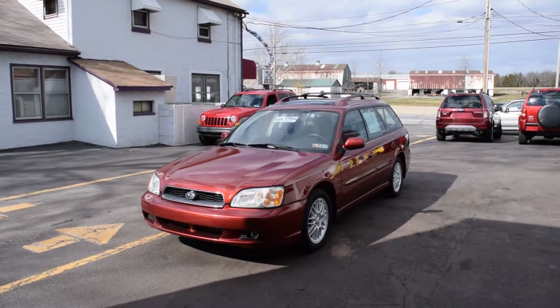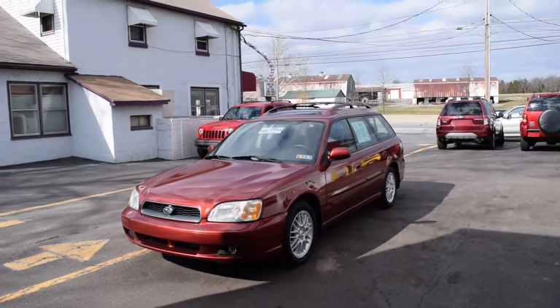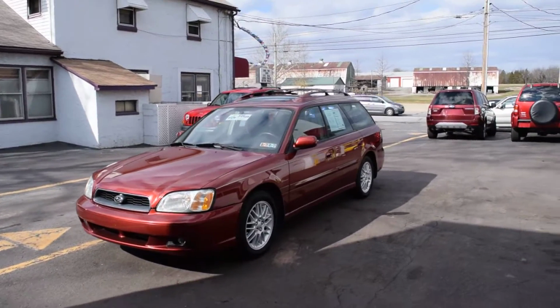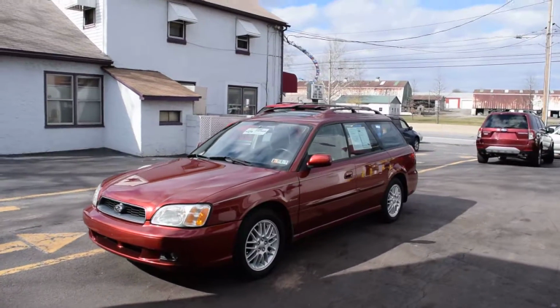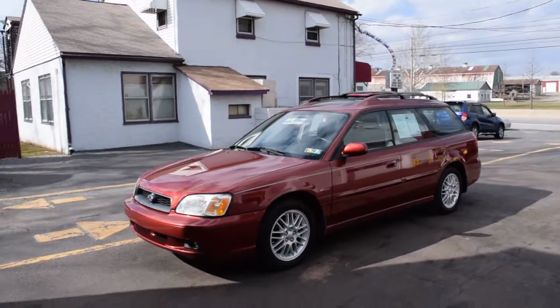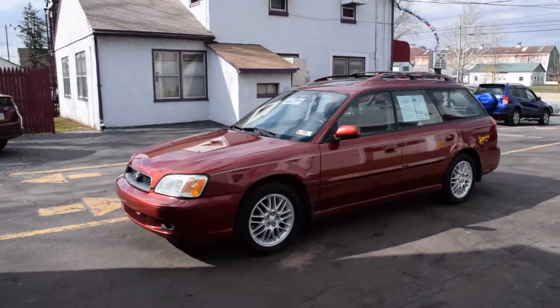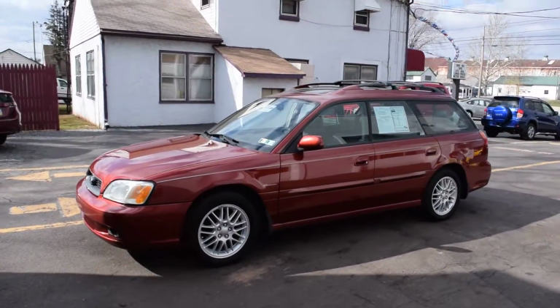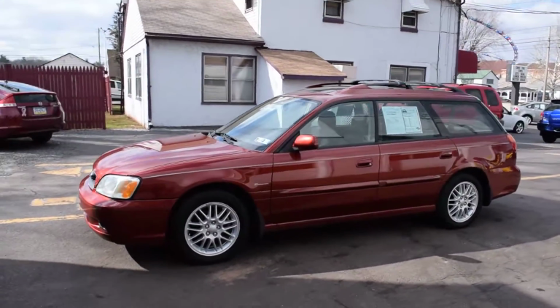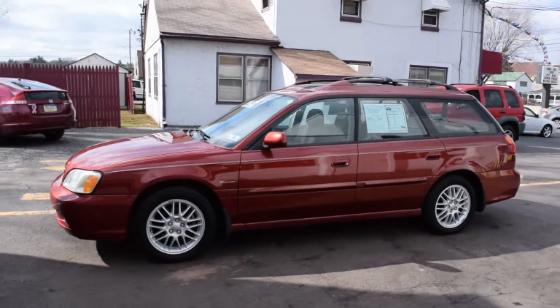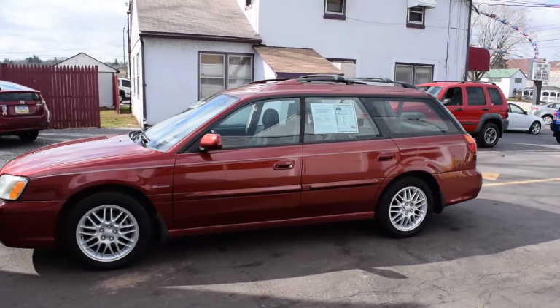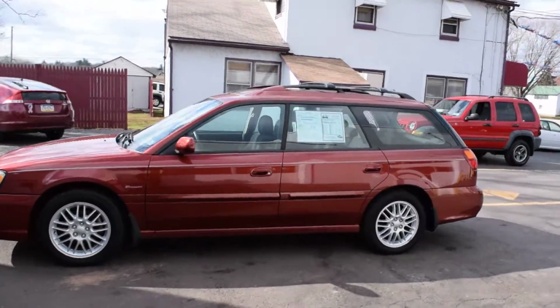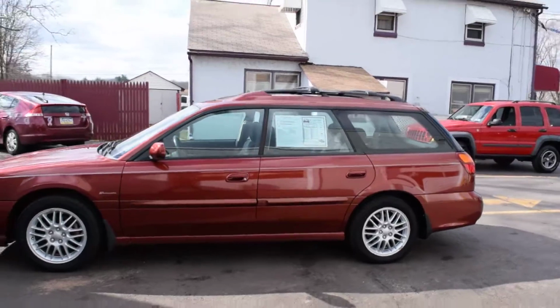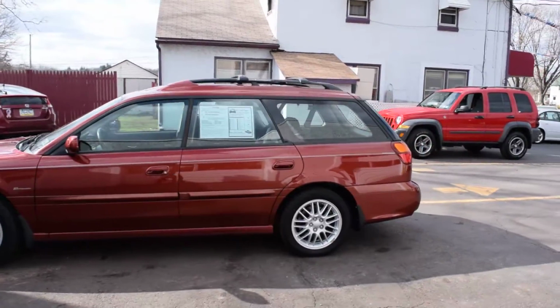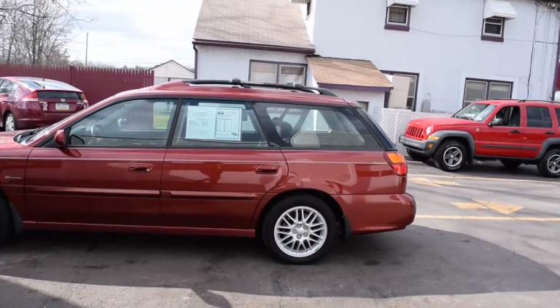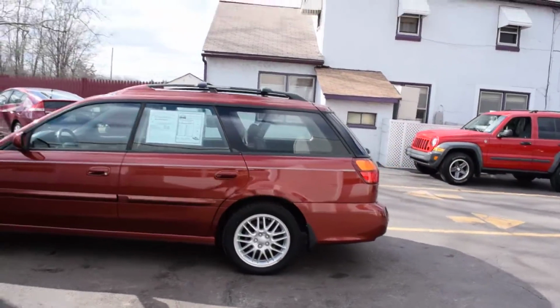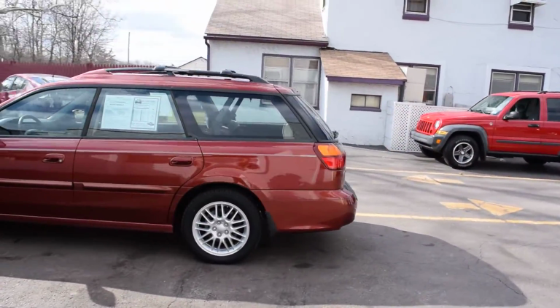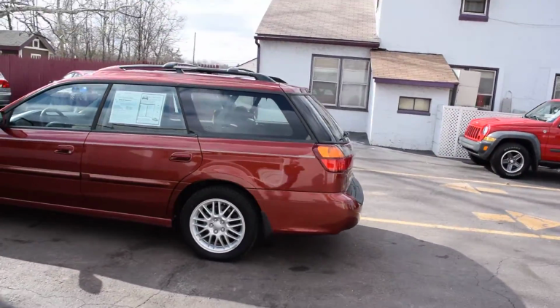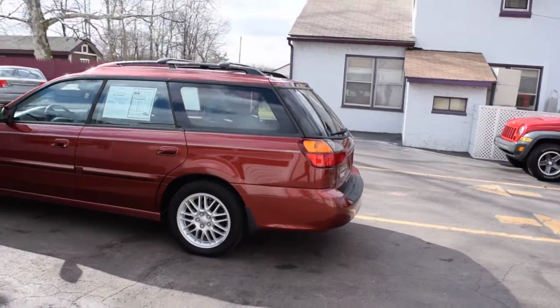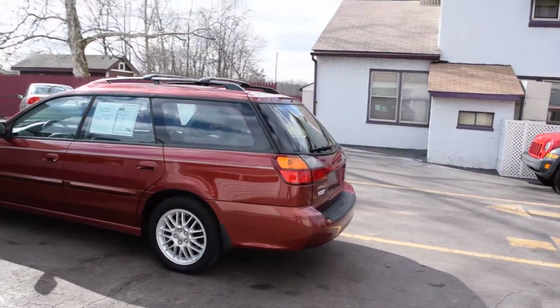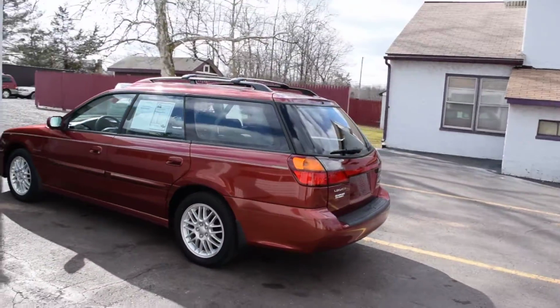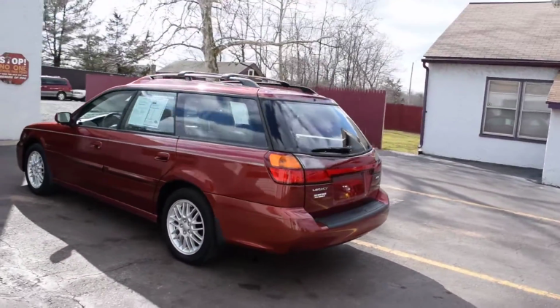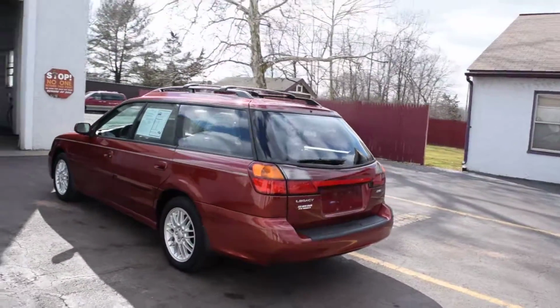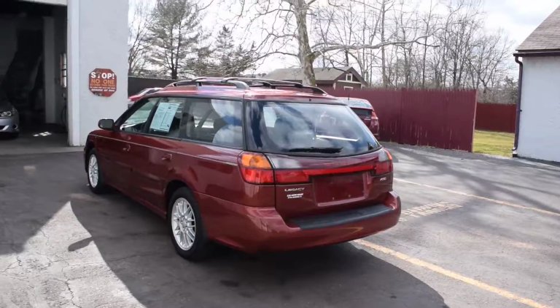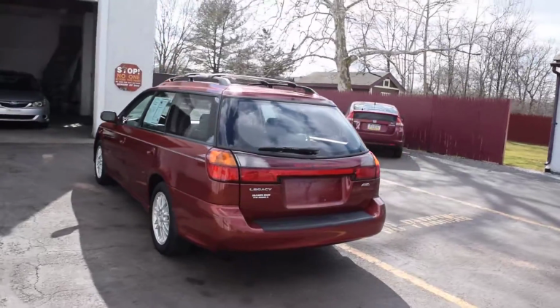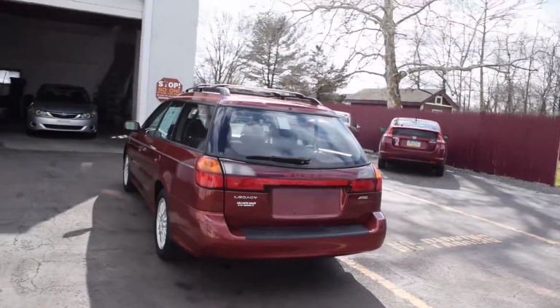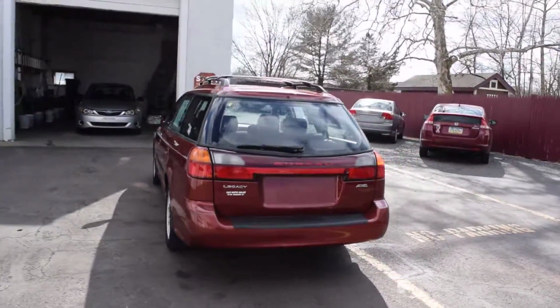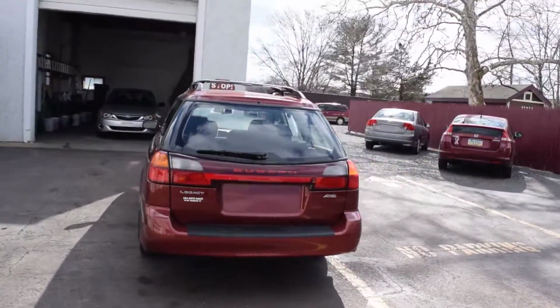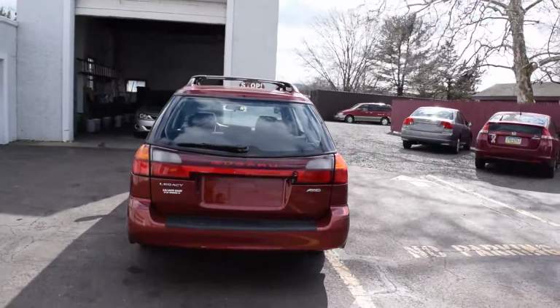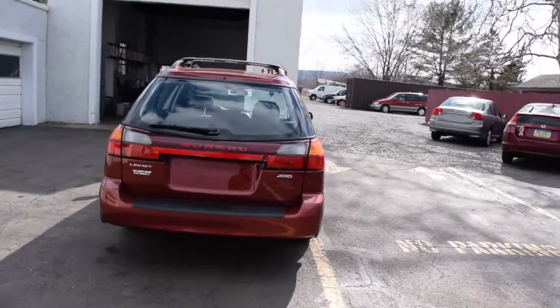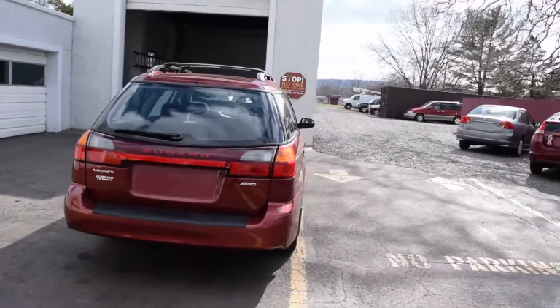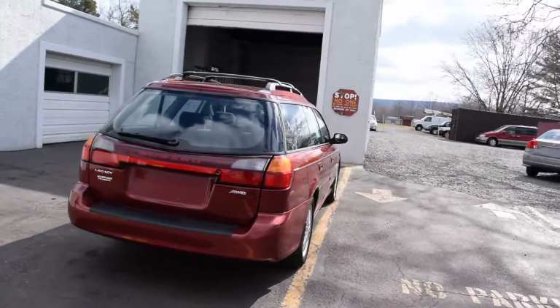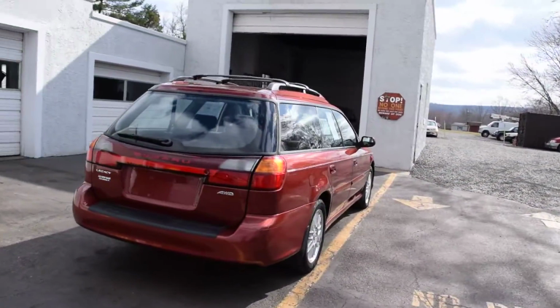Today we have a 2004 Subaru Legacy wagon, 35th anniversary edition. It's powered by a 2.5 liter four-cylinder motor with an automatic overdrive transmission and all-wheel drive. It's a one-owner car with 69,000 miles on it.